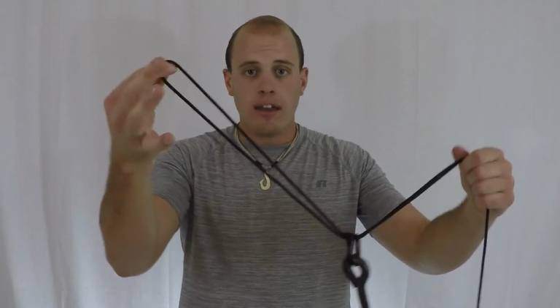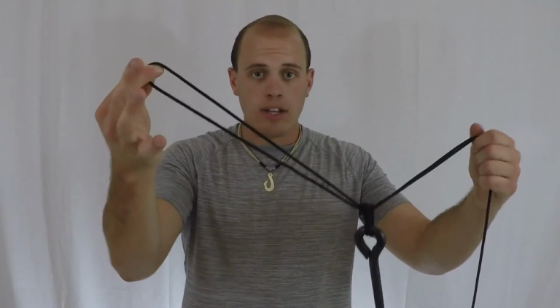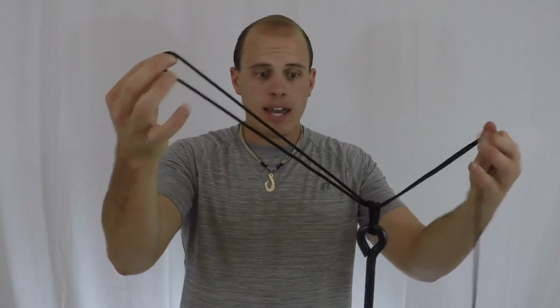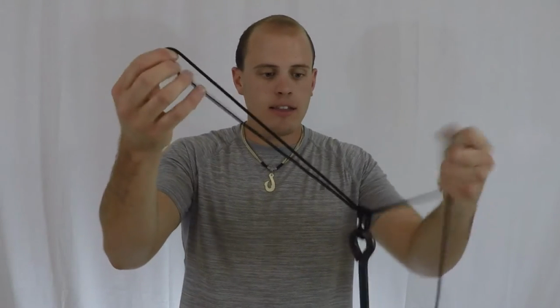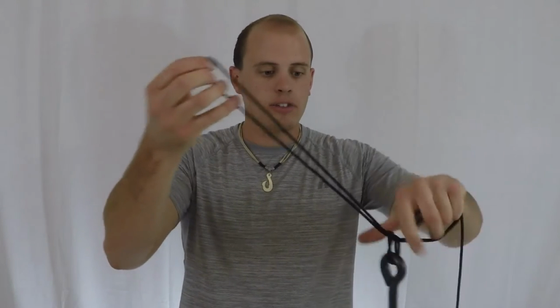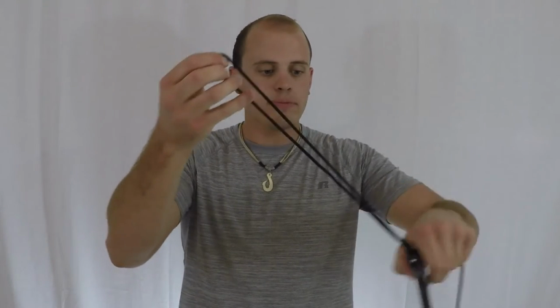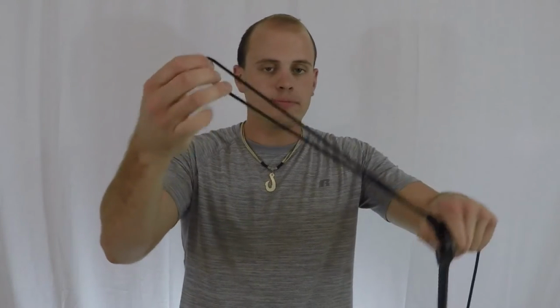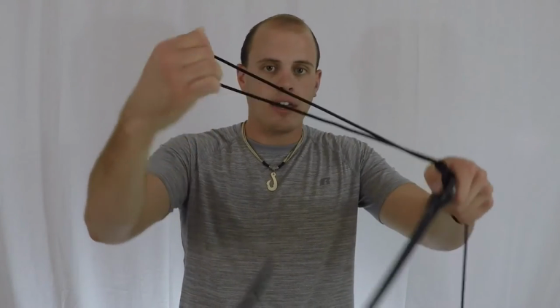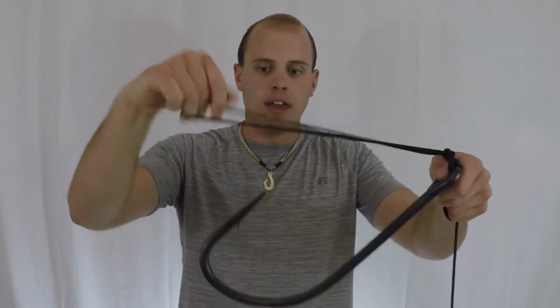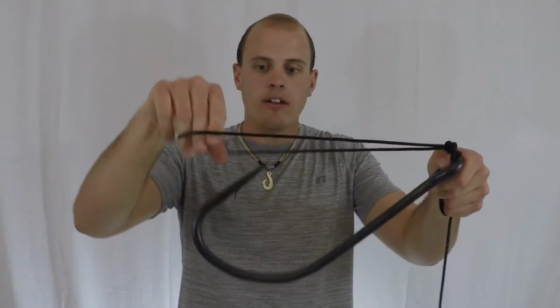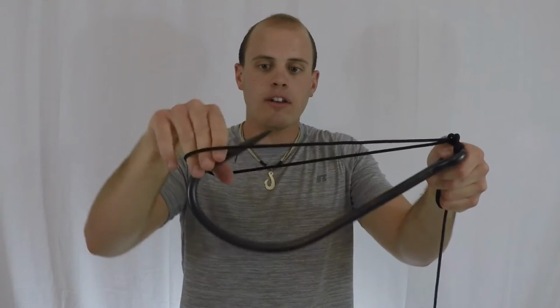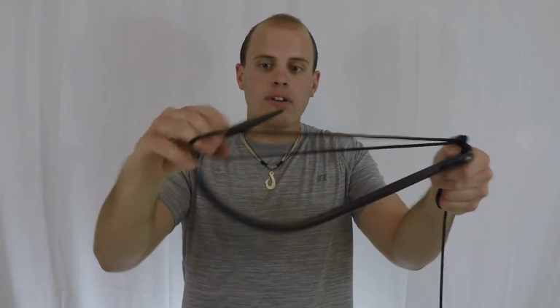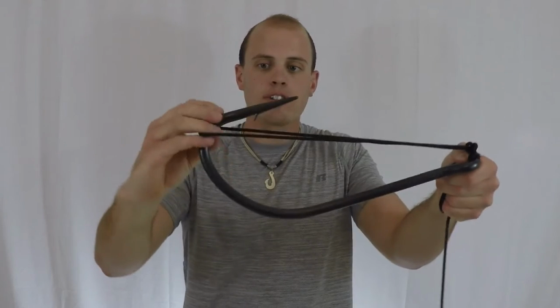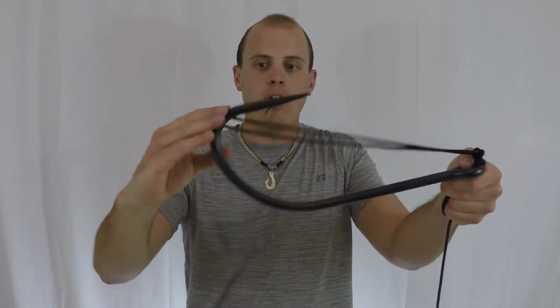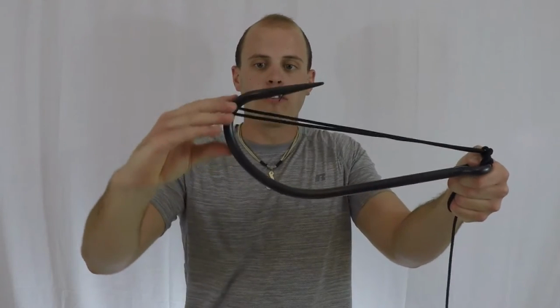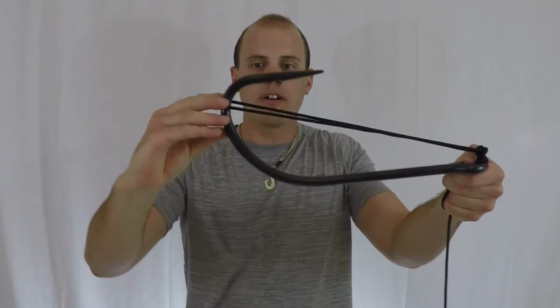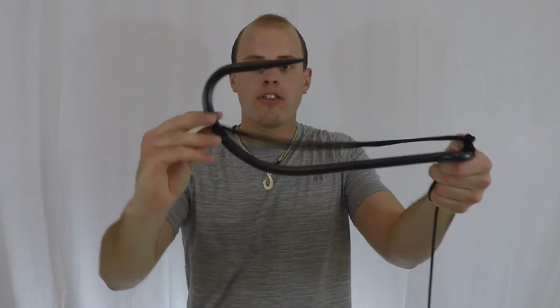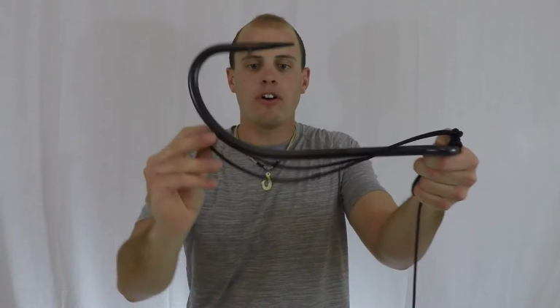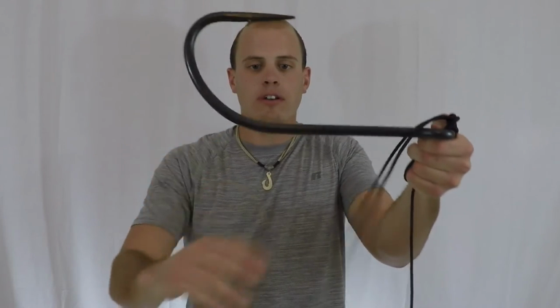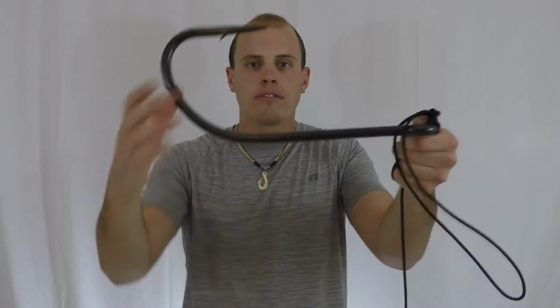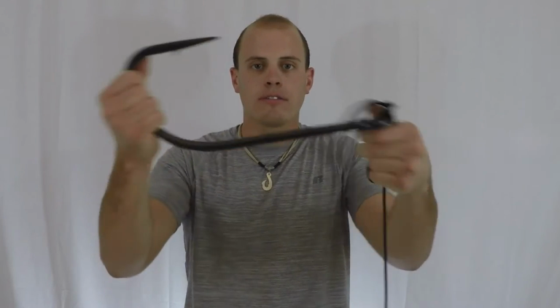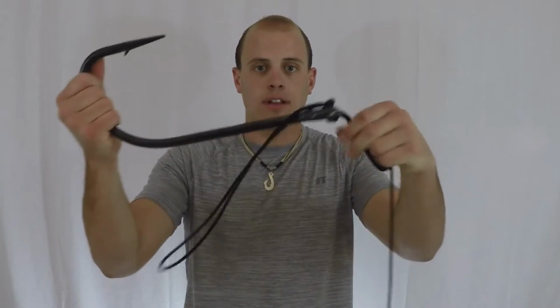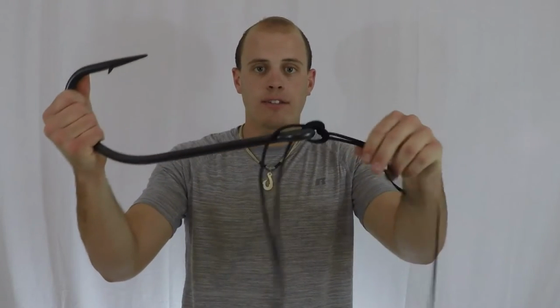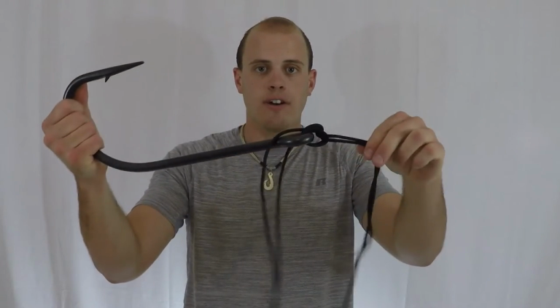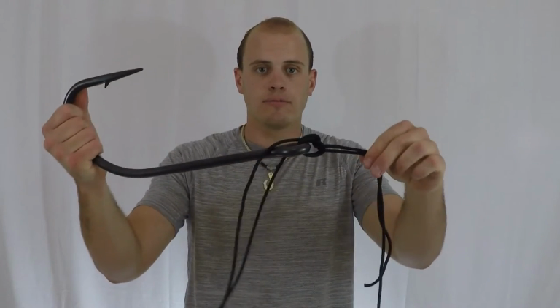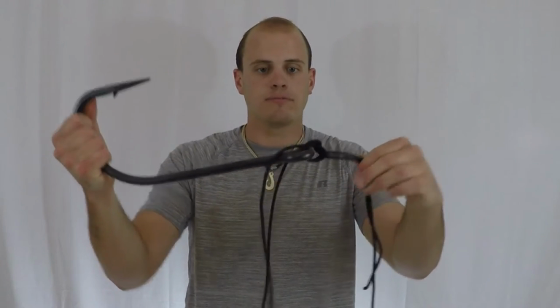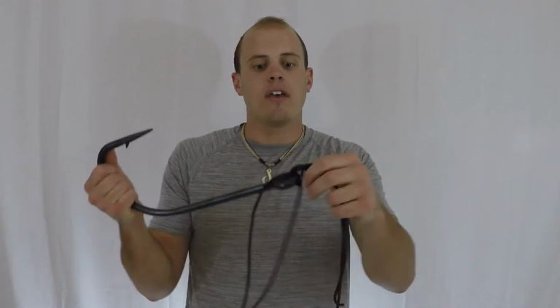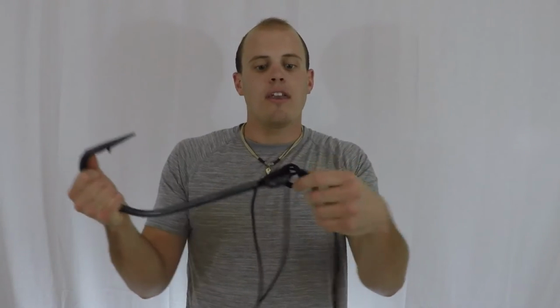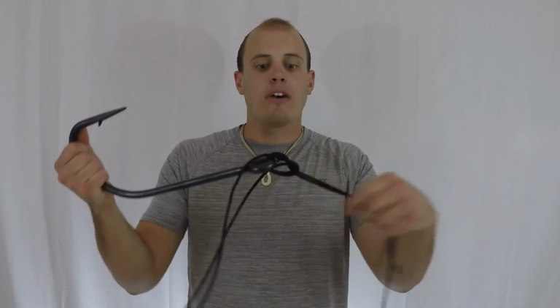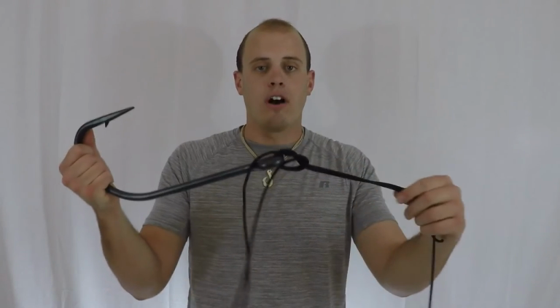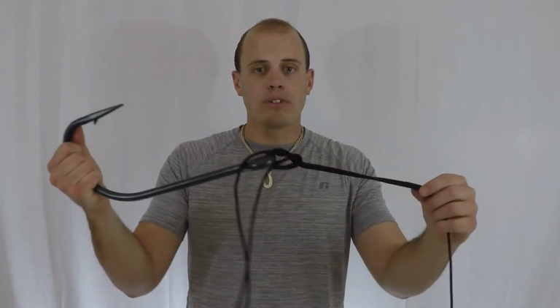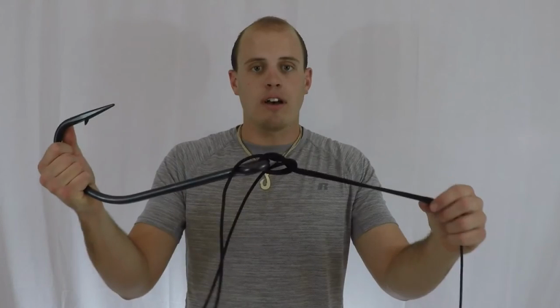Now you take the loop and all you're going to do is go over the hook like so. Now you're almost done.